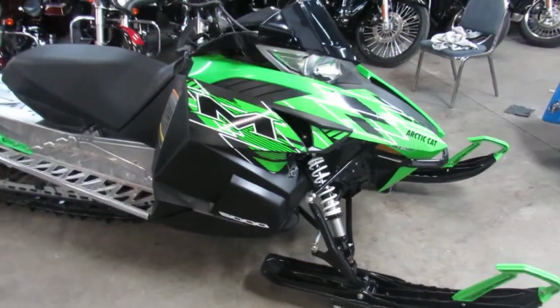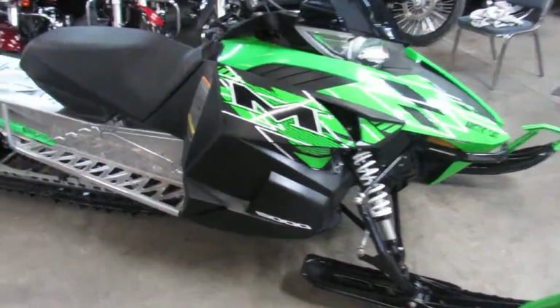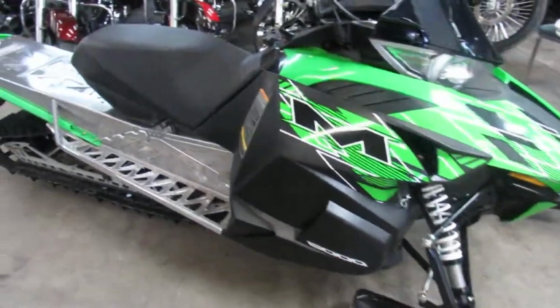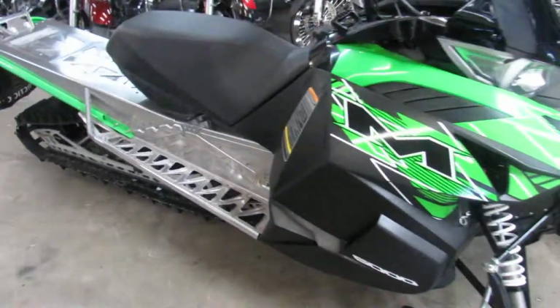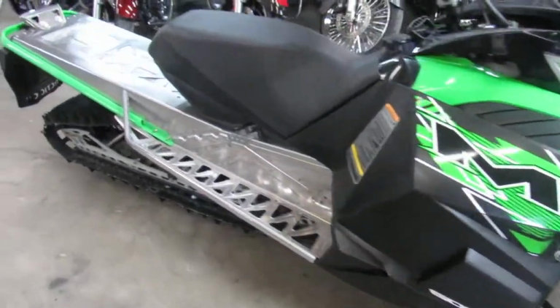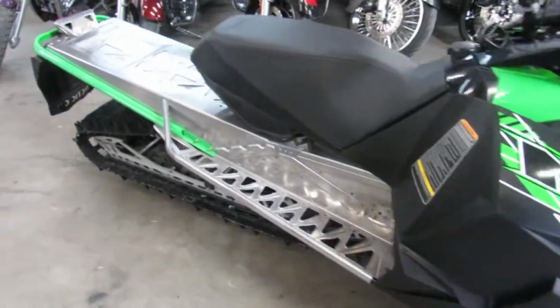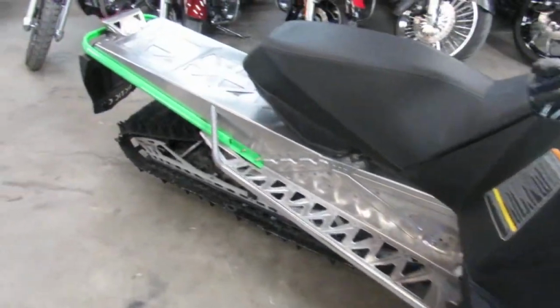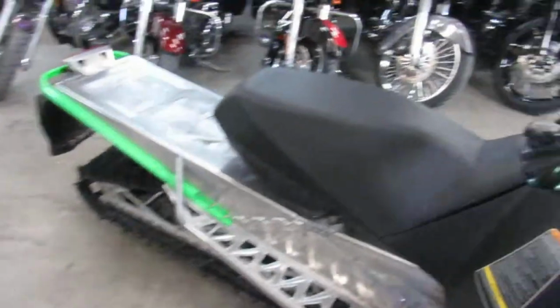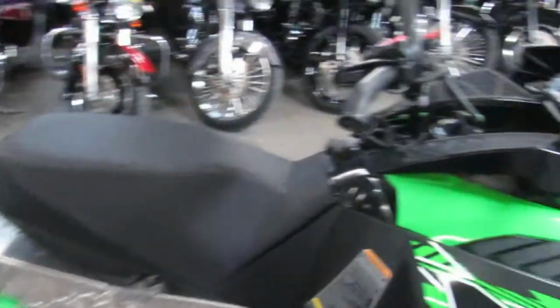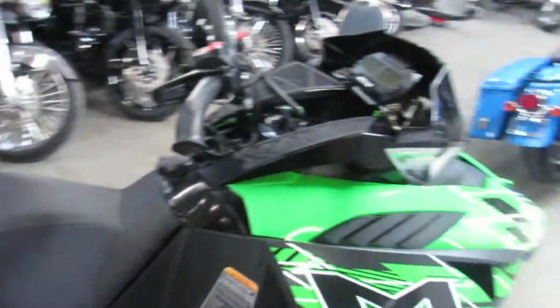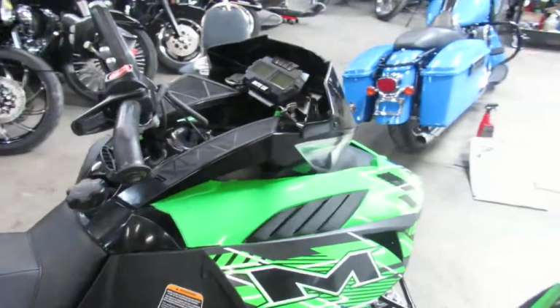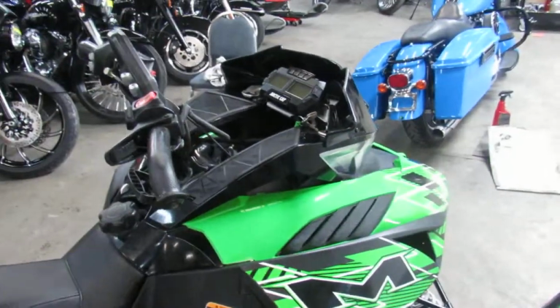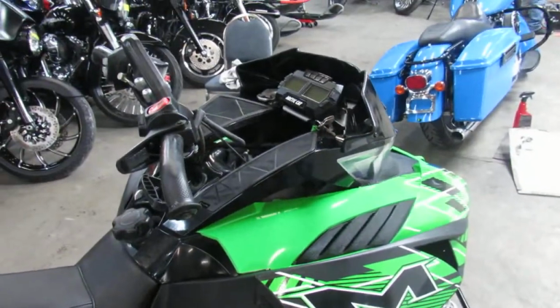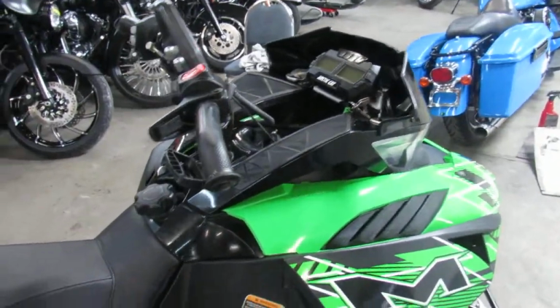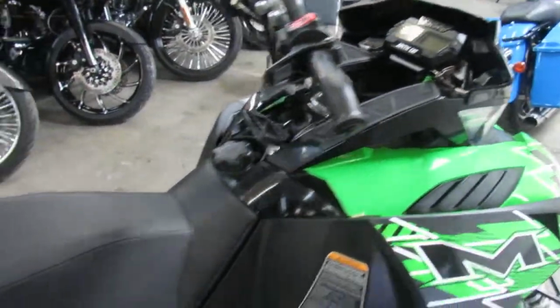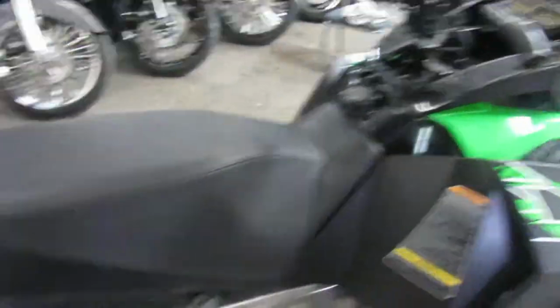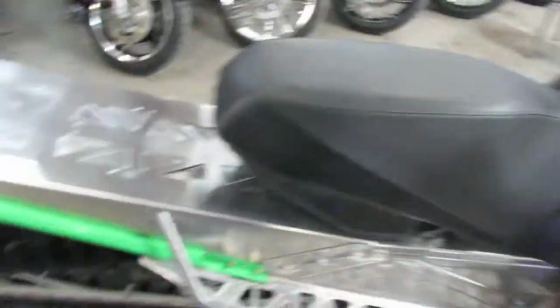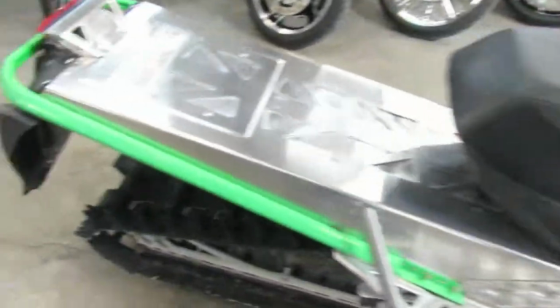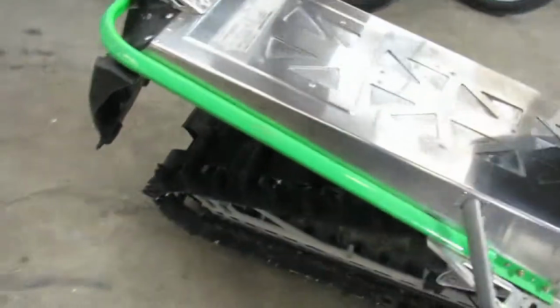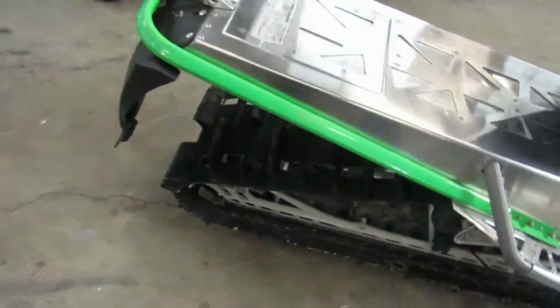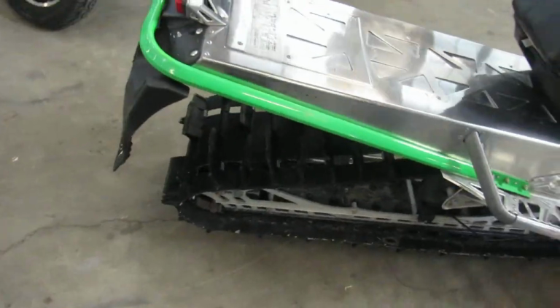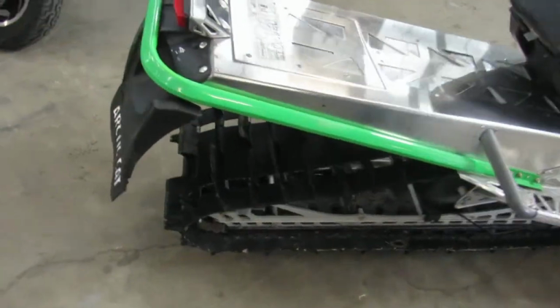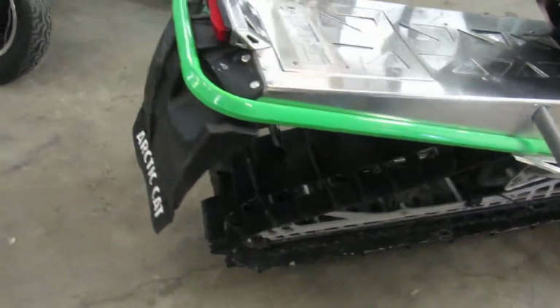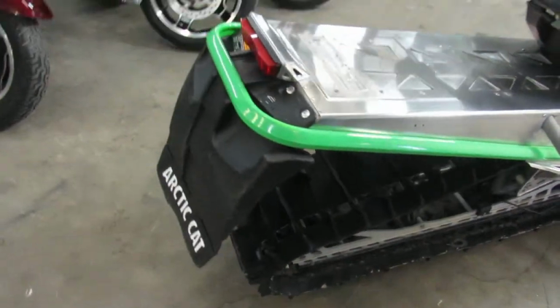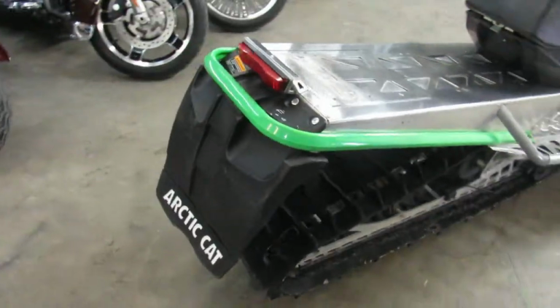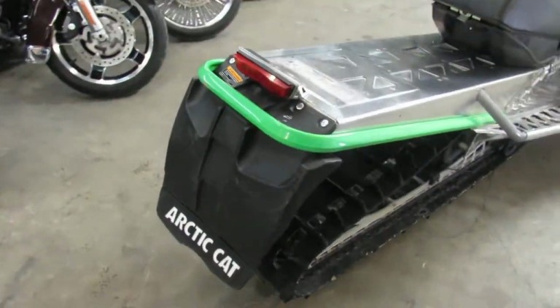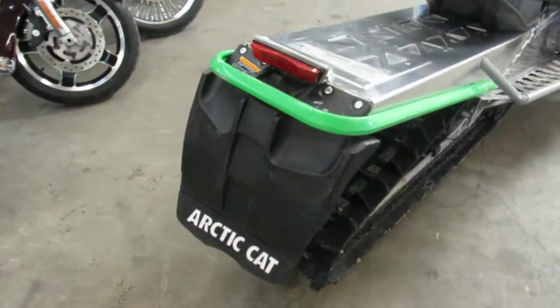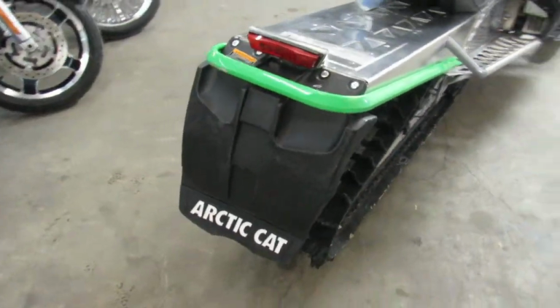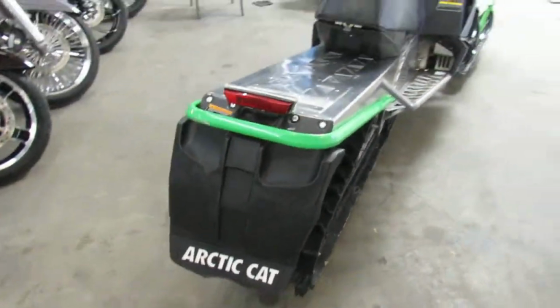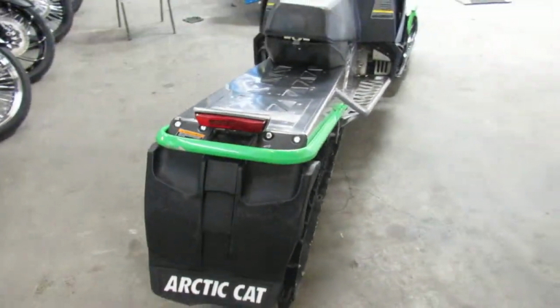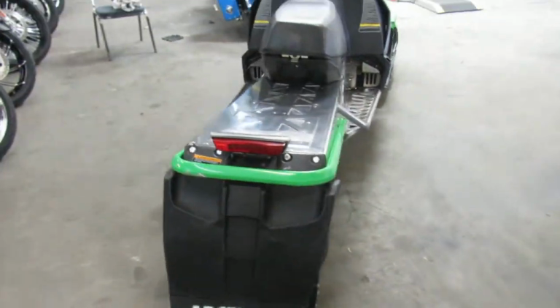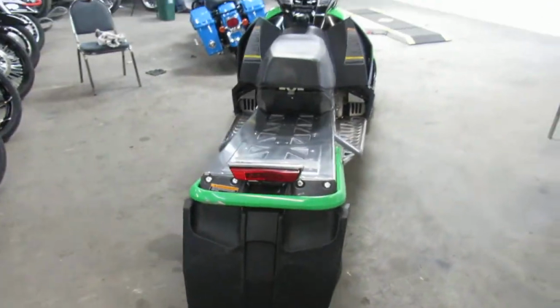It's got the 153-inch track so it's going to gobble up the bumps great. It's got the two-and-a-half-inch lugs for deep snow — it's going to be great for anything. If you guys are boondocking off the trail, it's a good running sled.